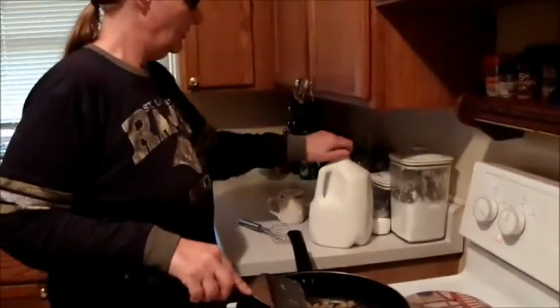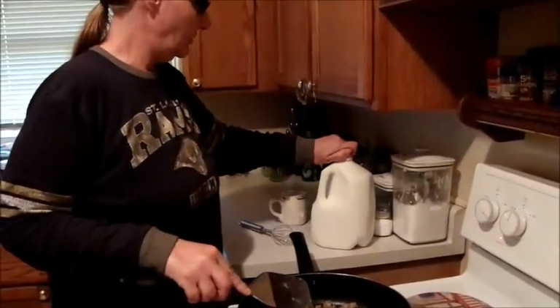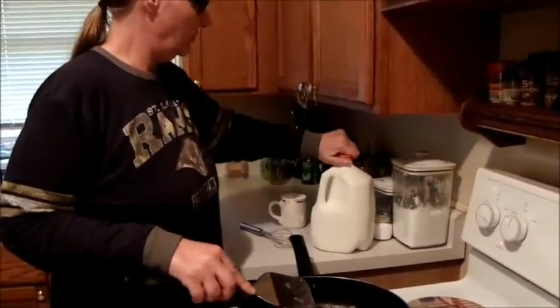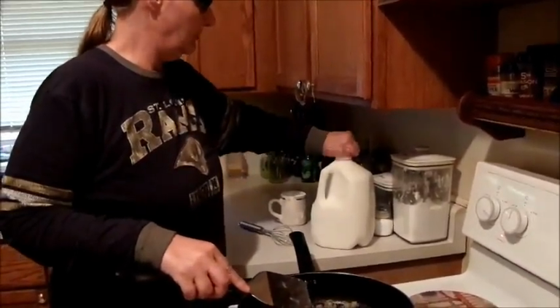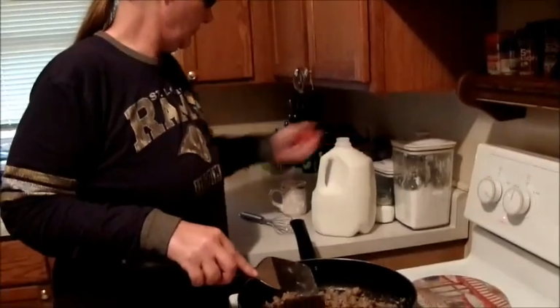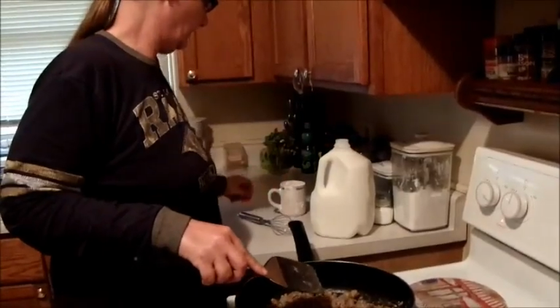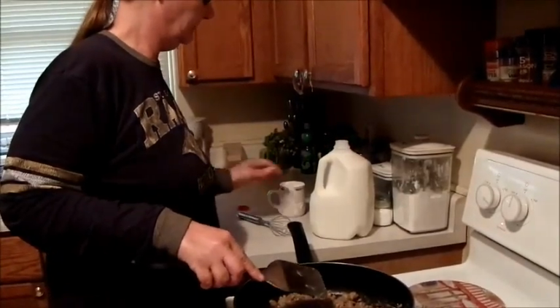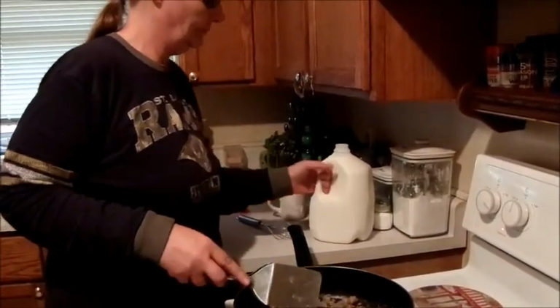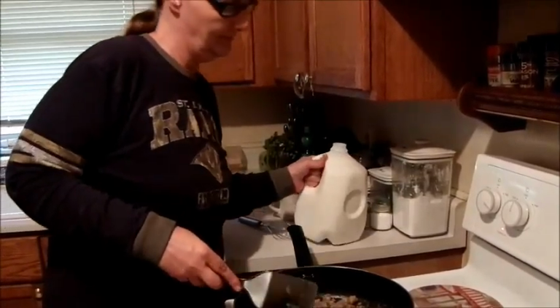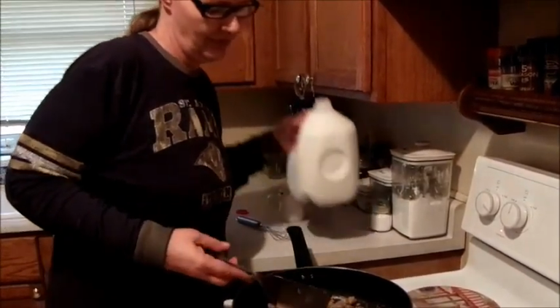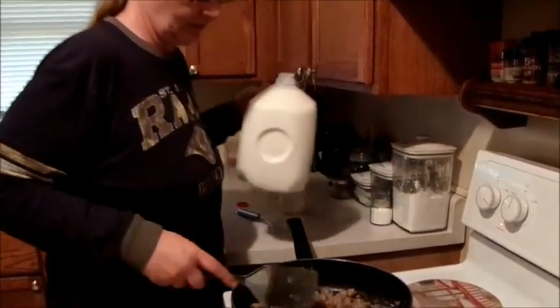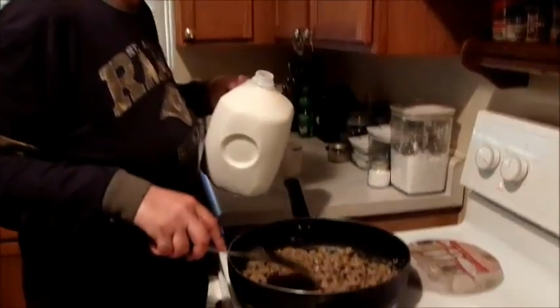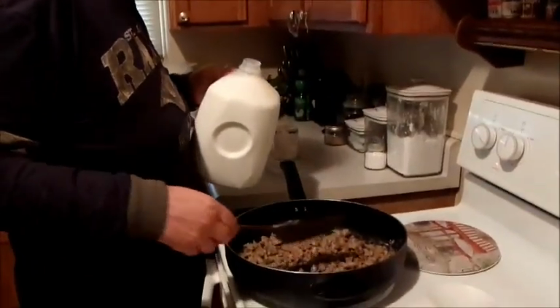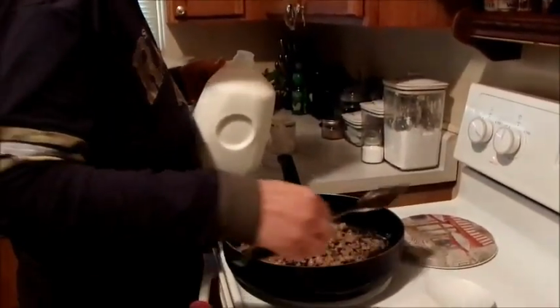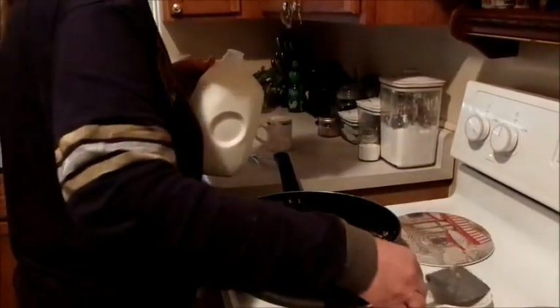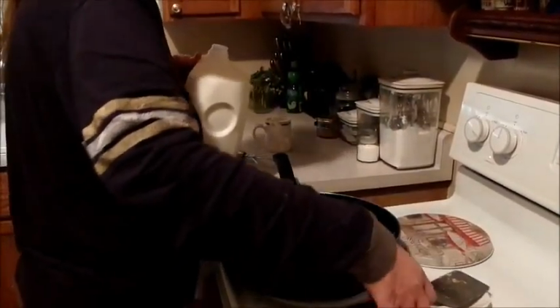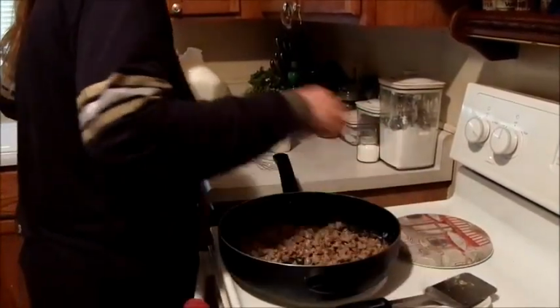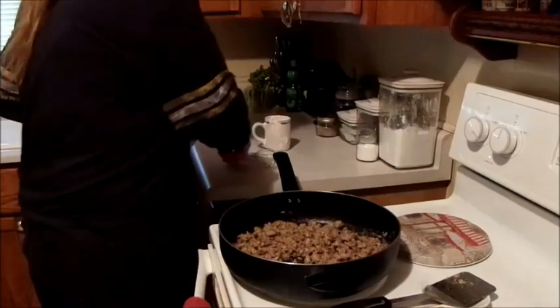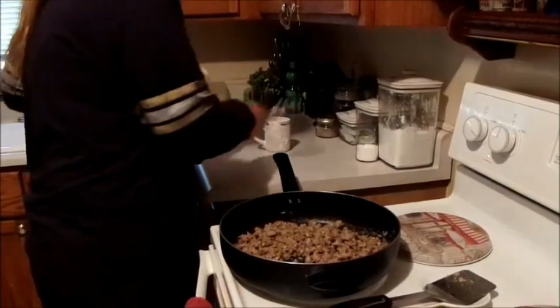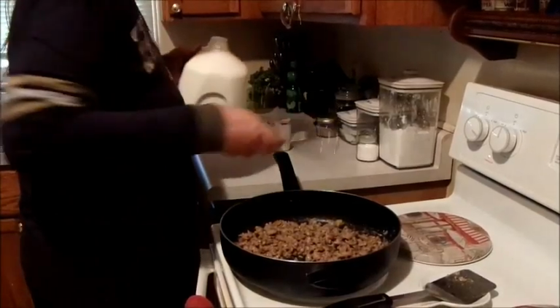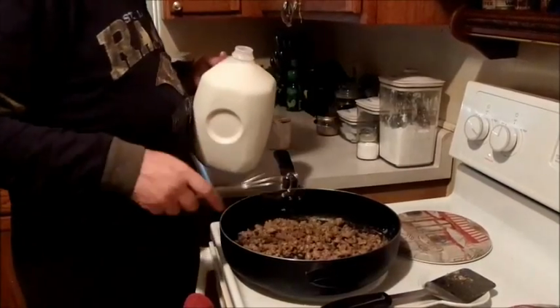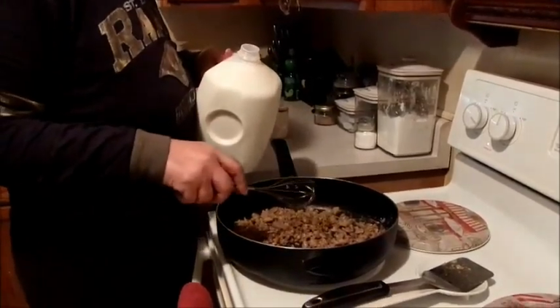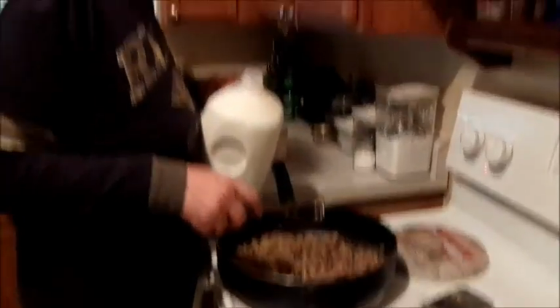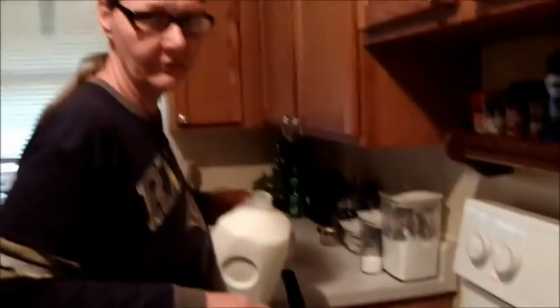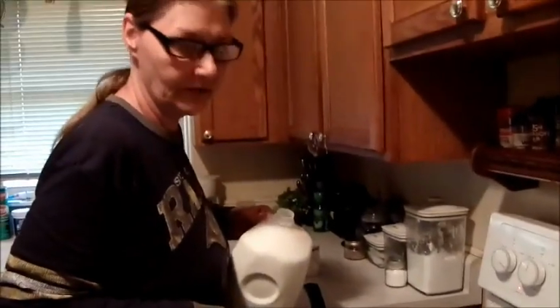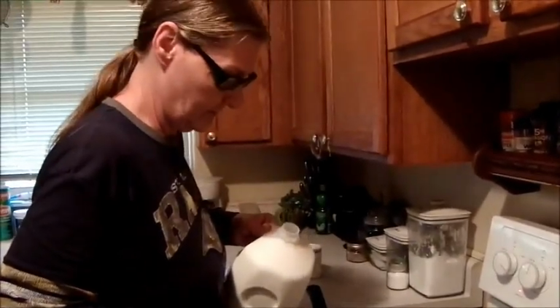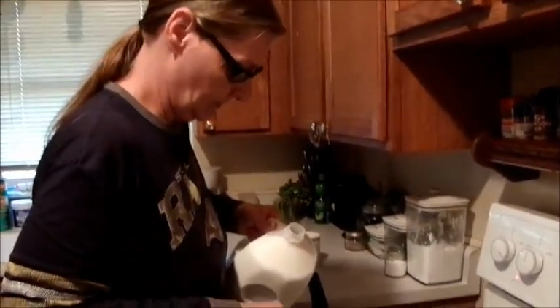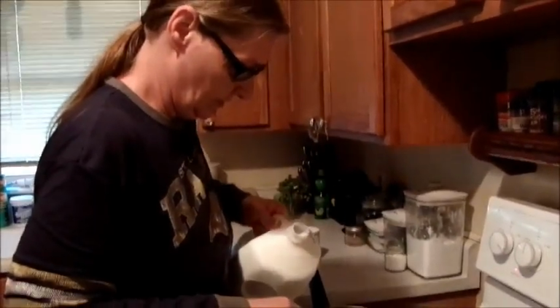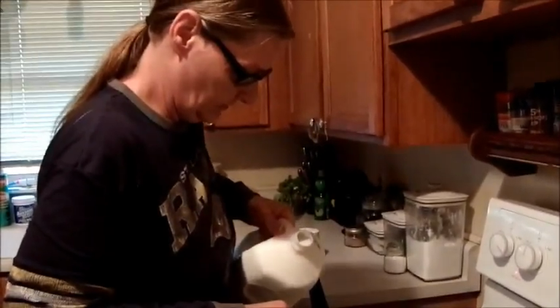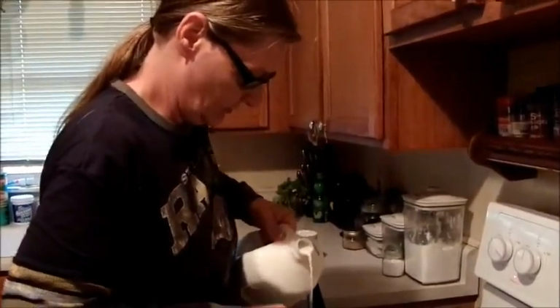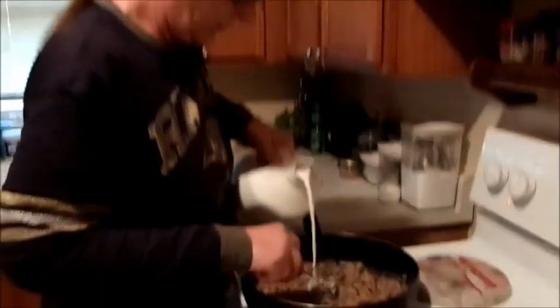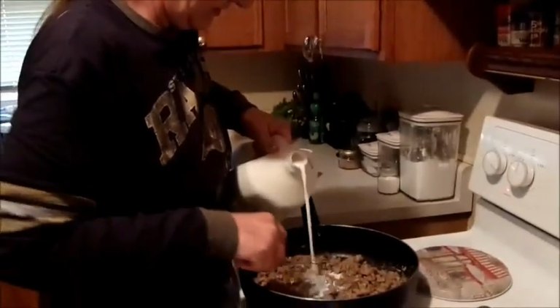Then you take your milk, approximately two cups — it could be a little bit more. Depends on what you want for consistency. Just start pouring it in.